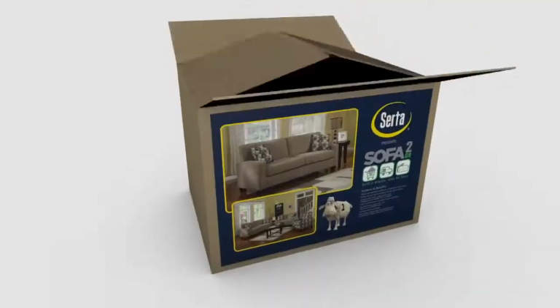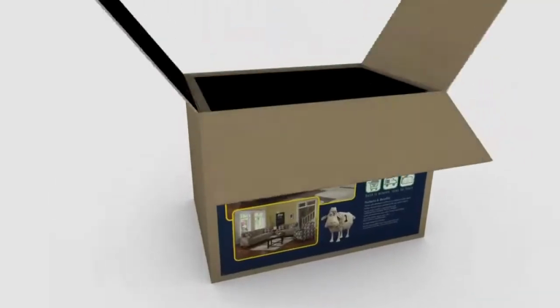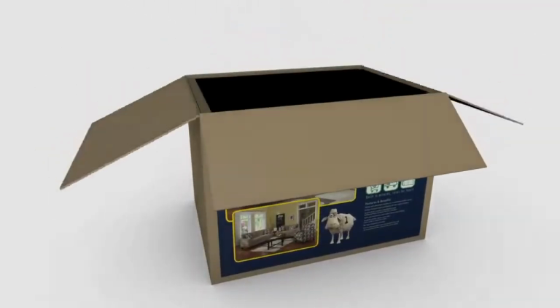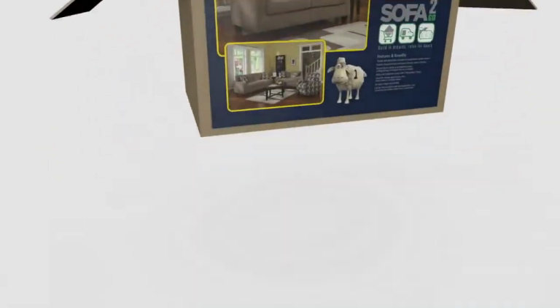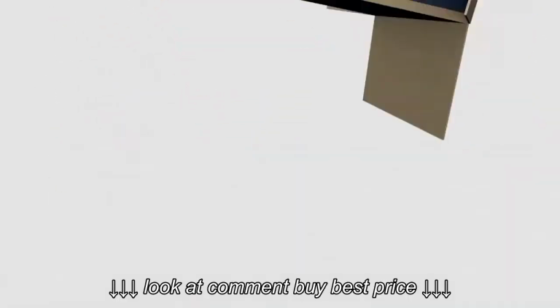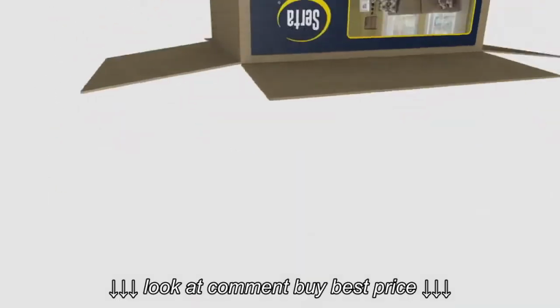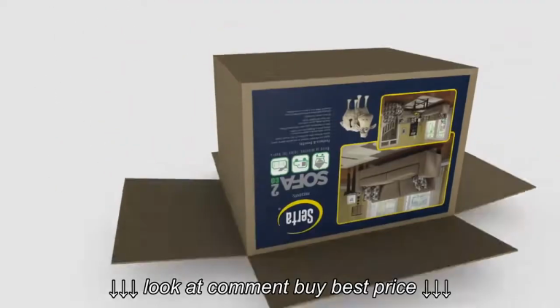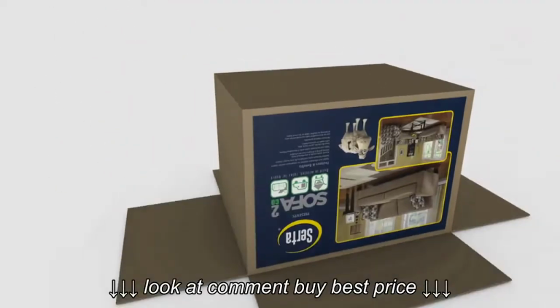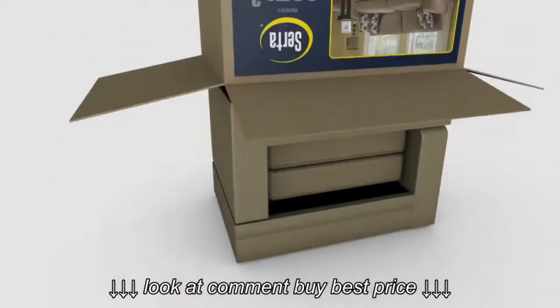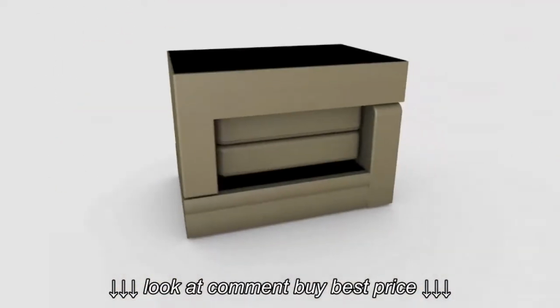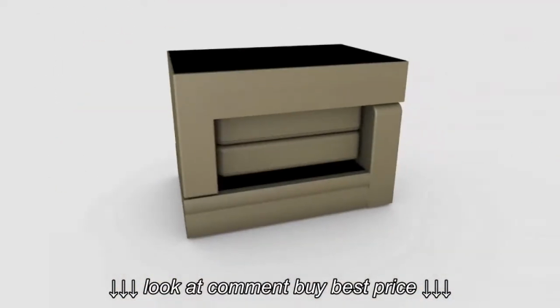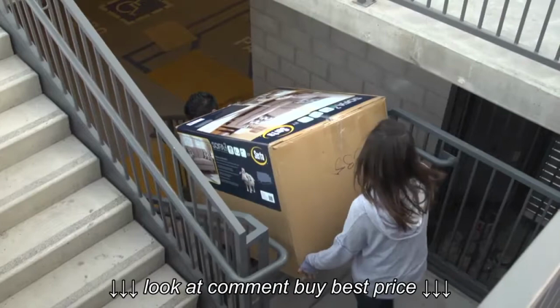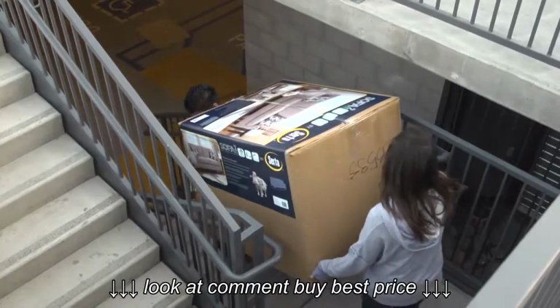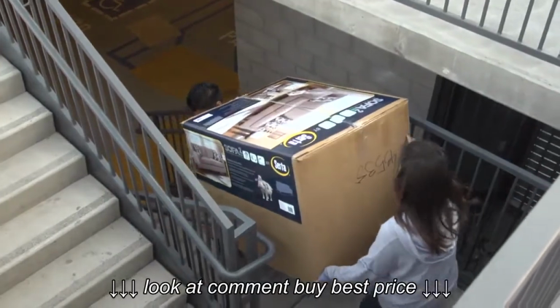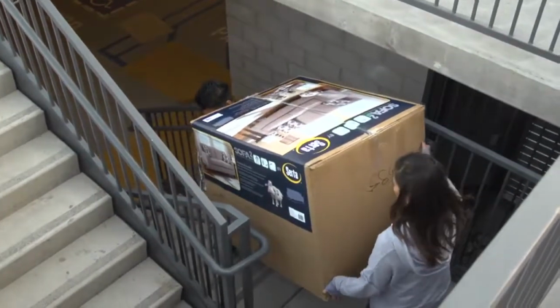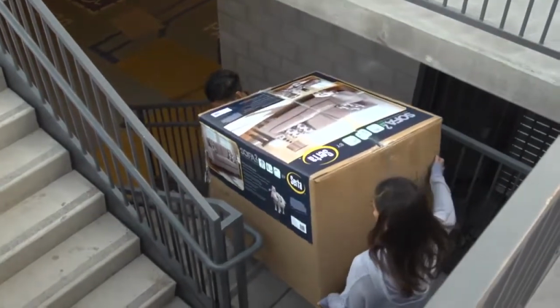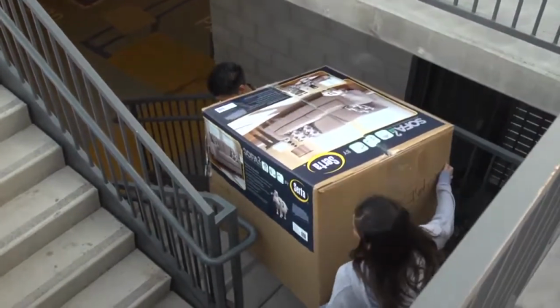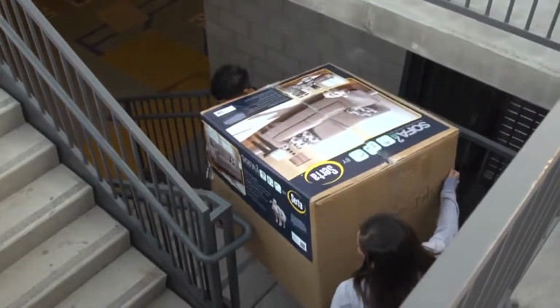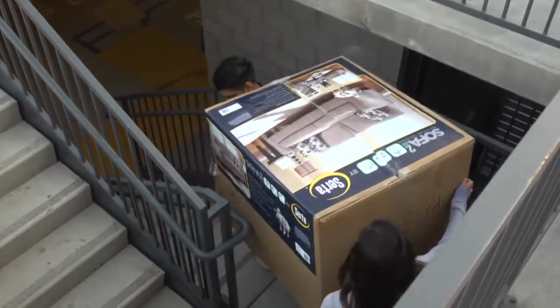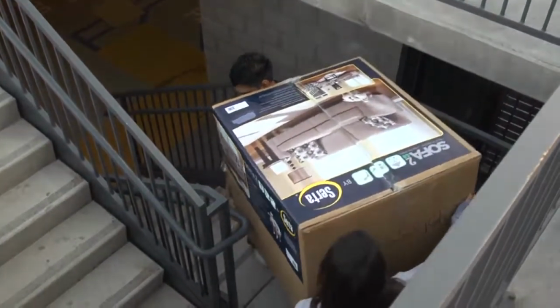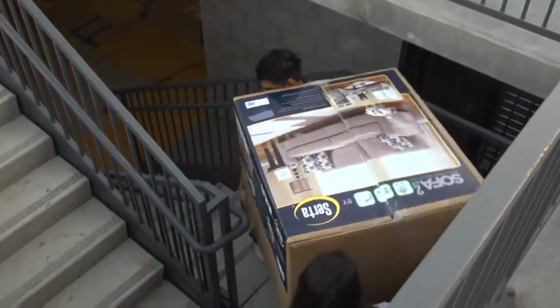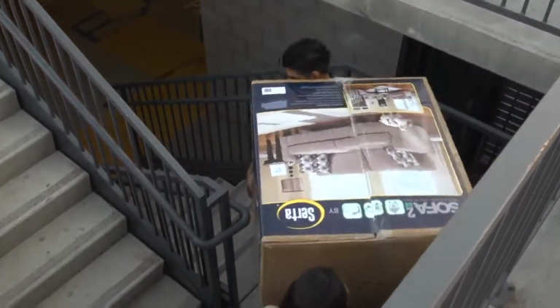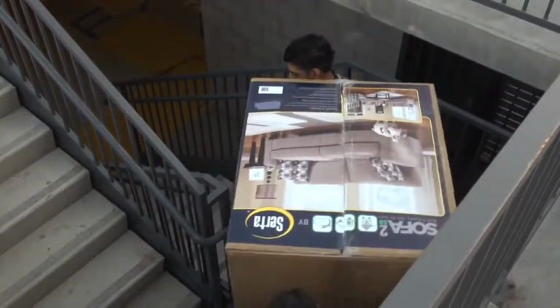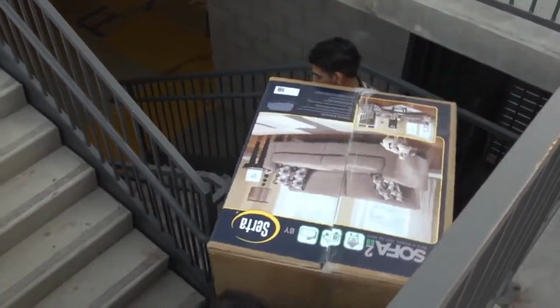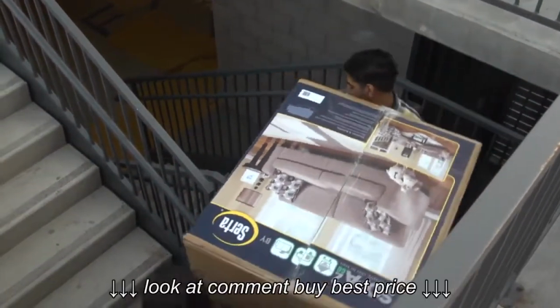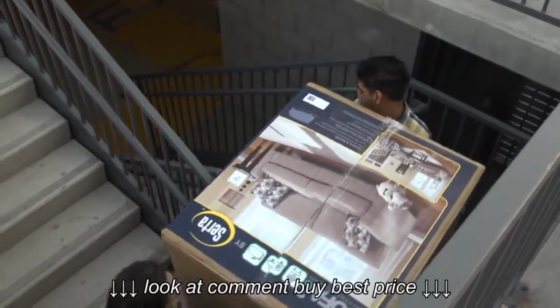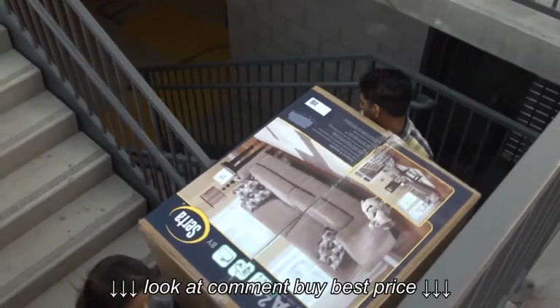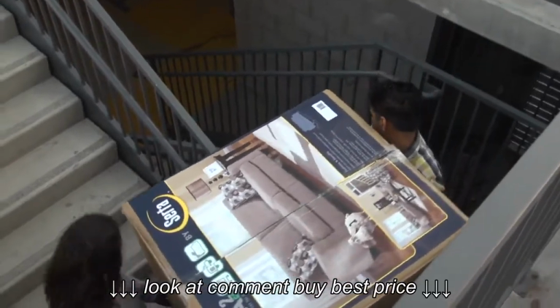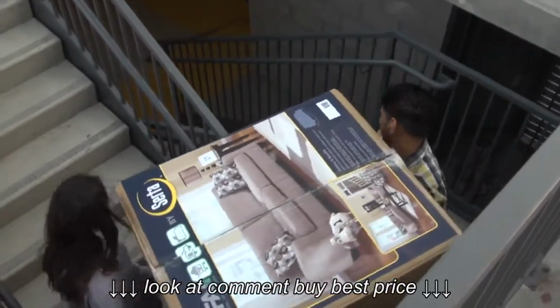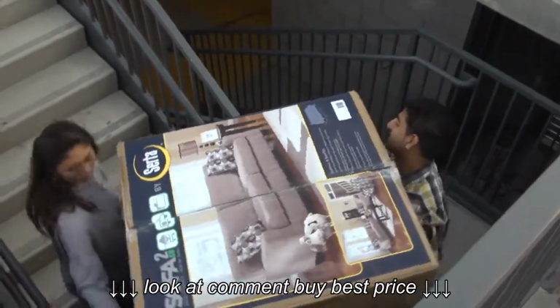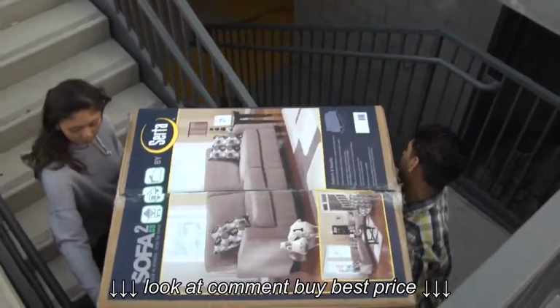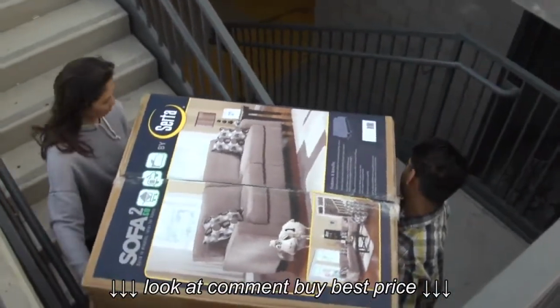Each sofa fits in one easily stackable and transportable box. The compact box fits easily into elevators and through doorways. Two people can effortlessly navigate sharply angled stairways and narrow hallways.